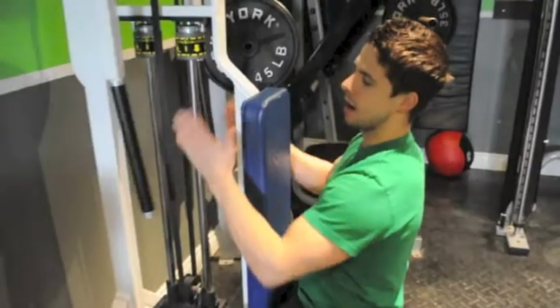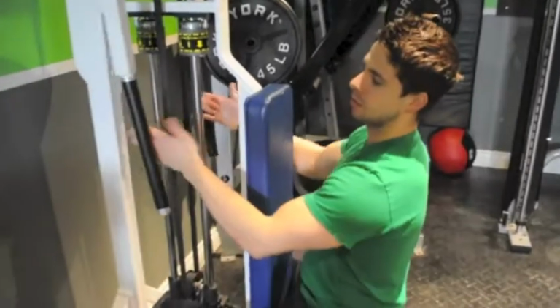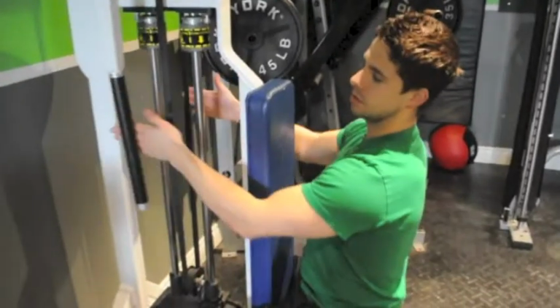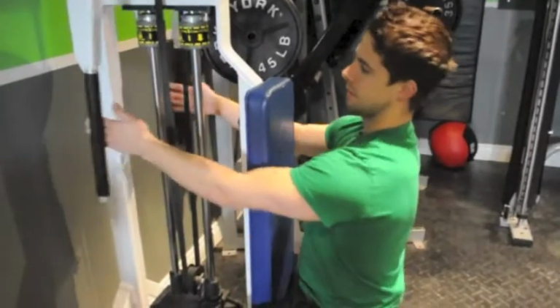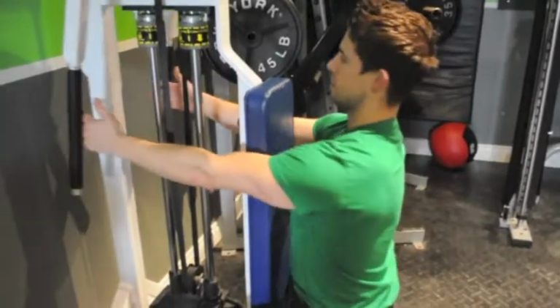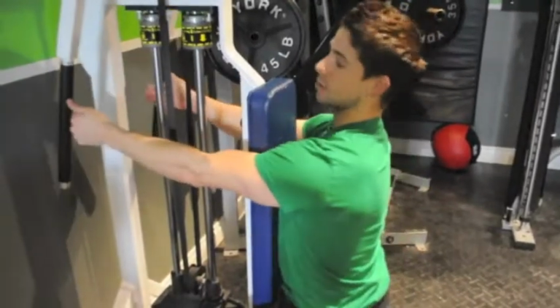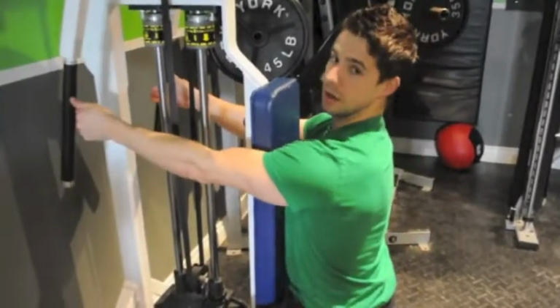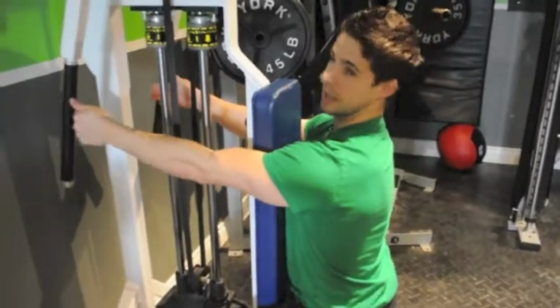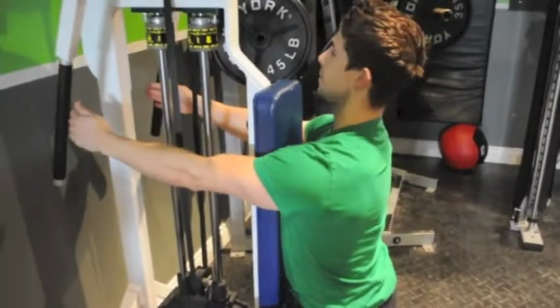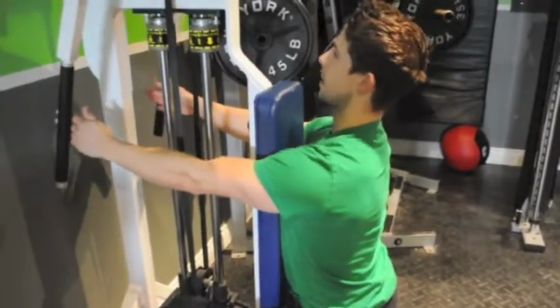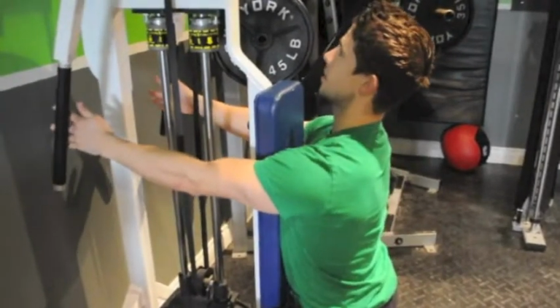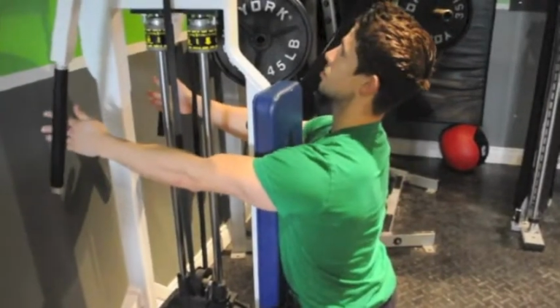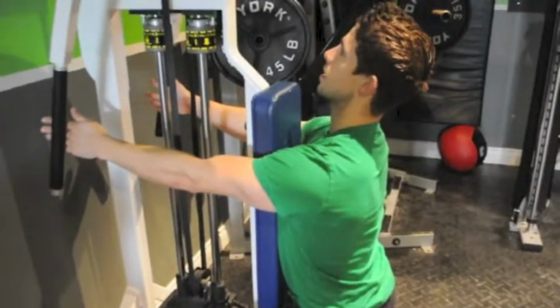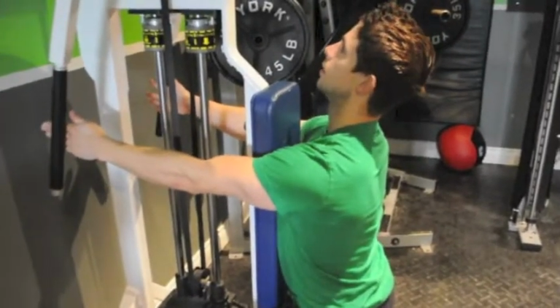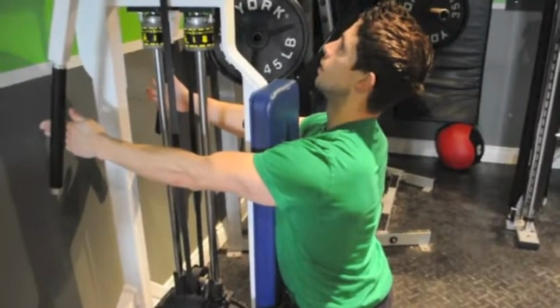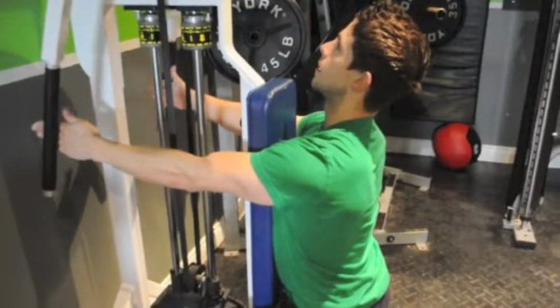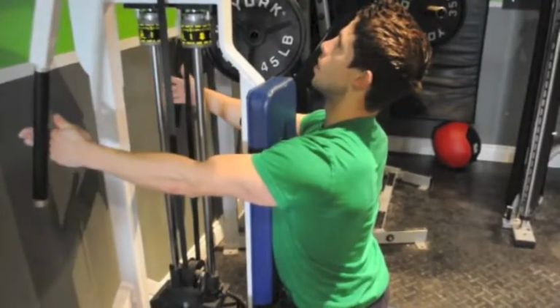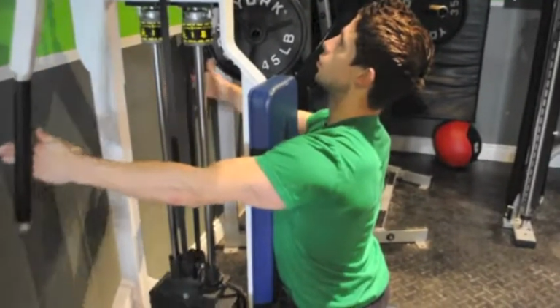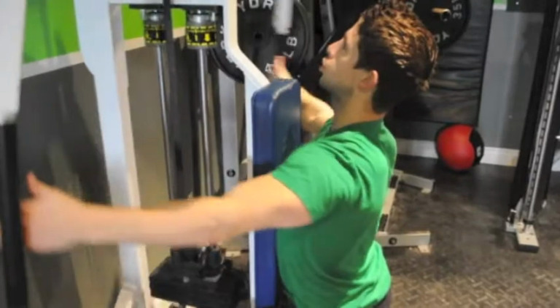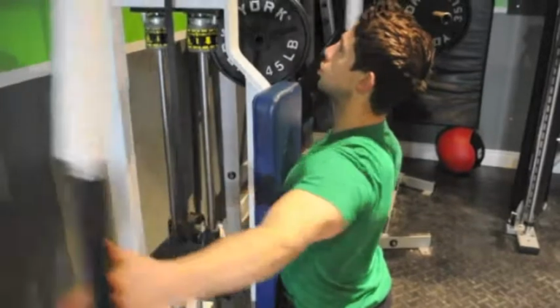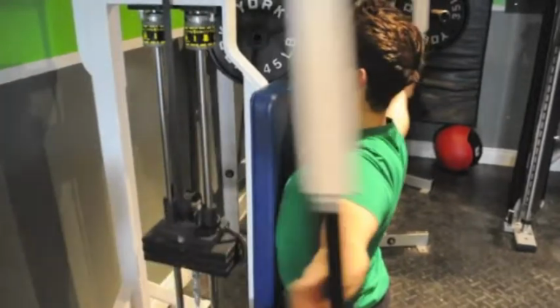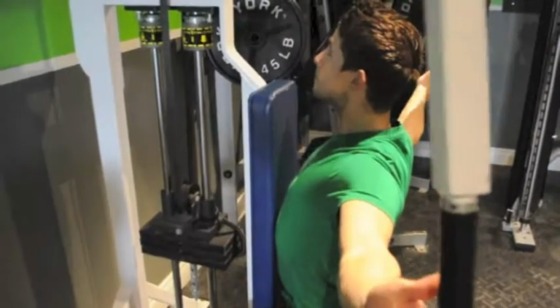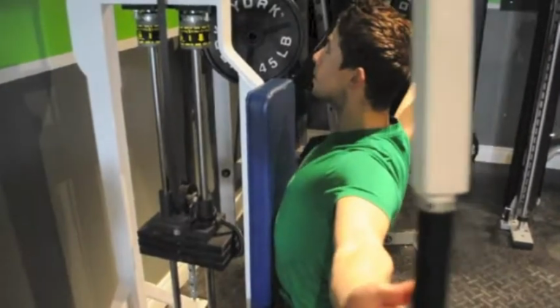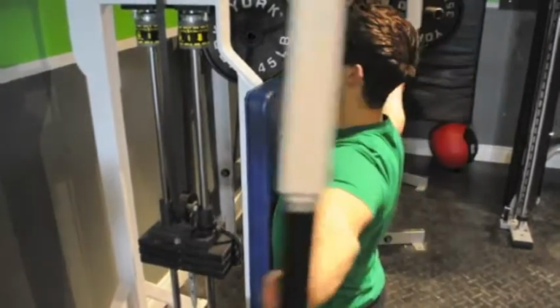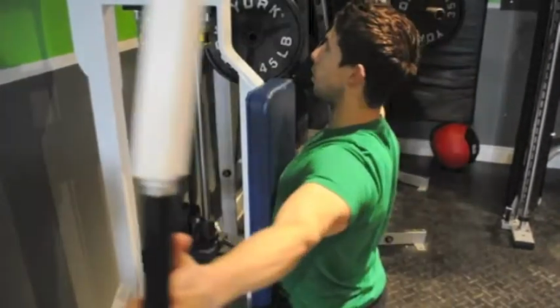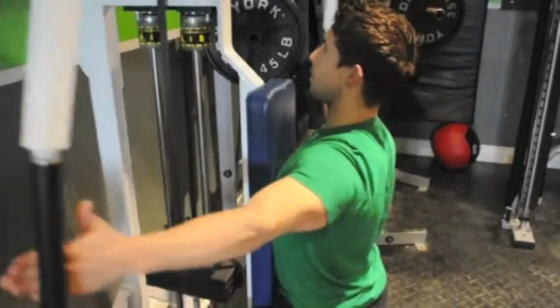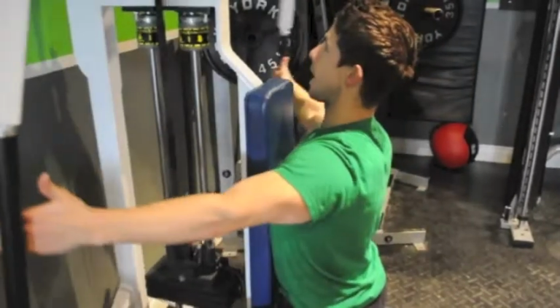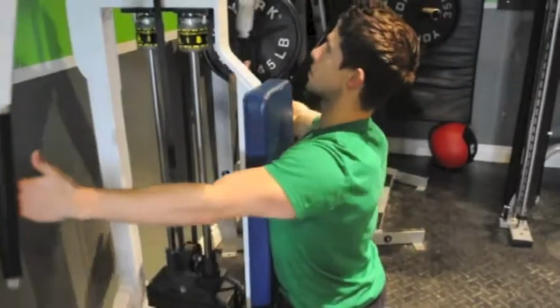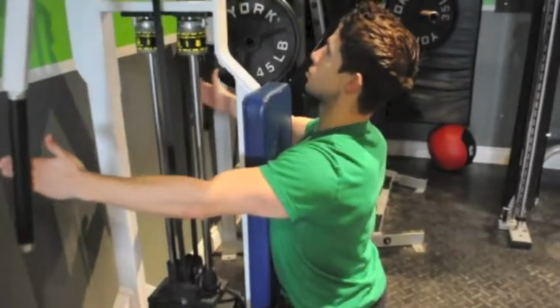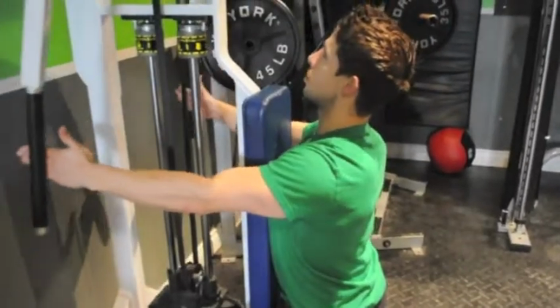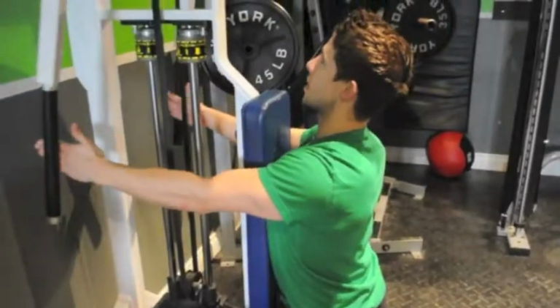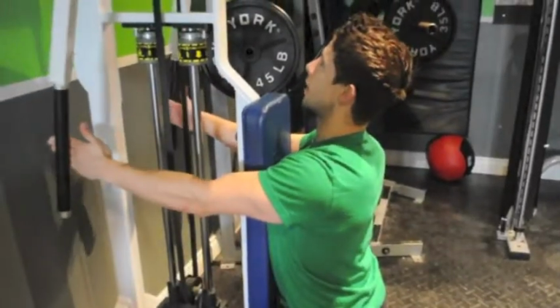Now we use the fingers as well. Keep the neck nice and straight. Big — all the way back. Control, suck in.